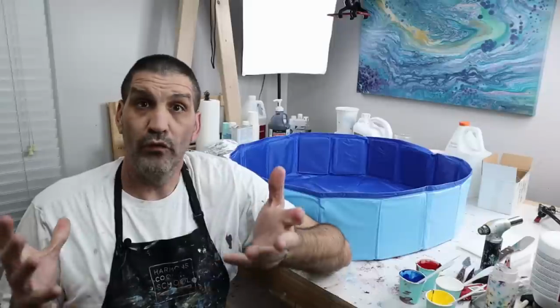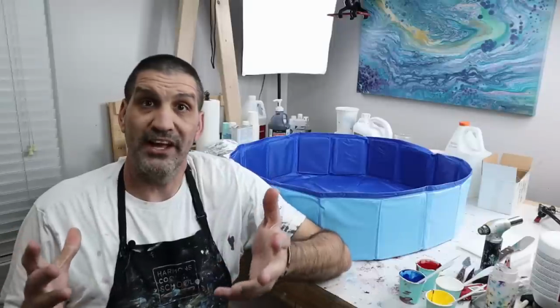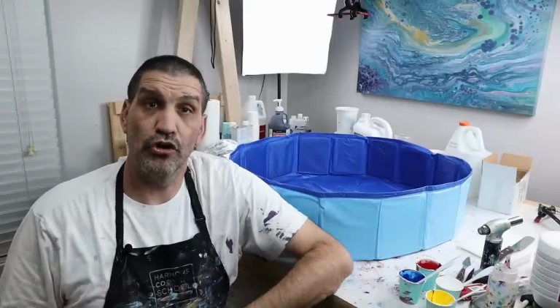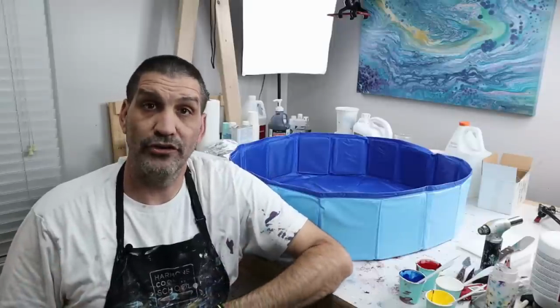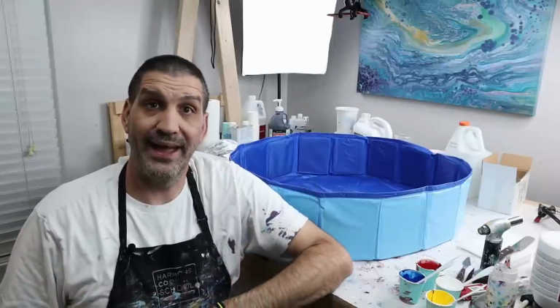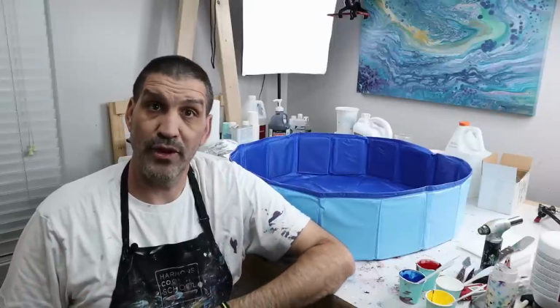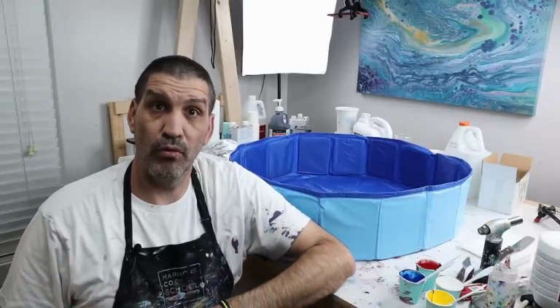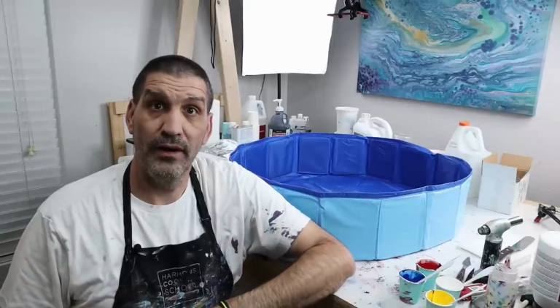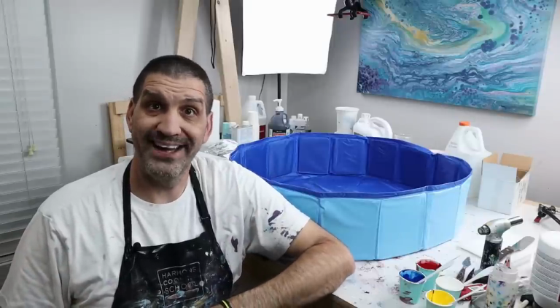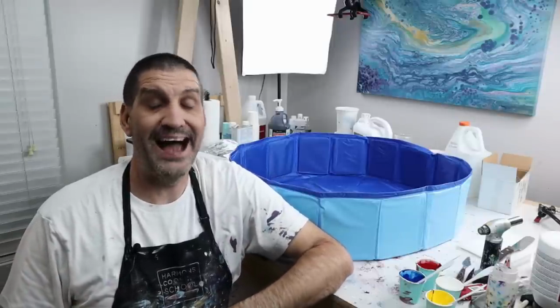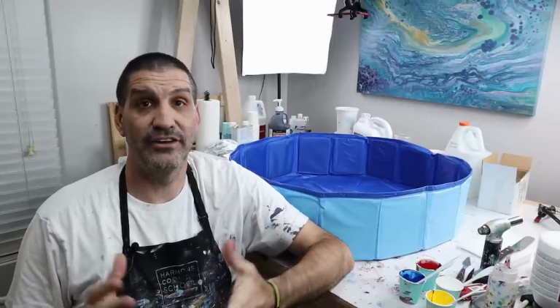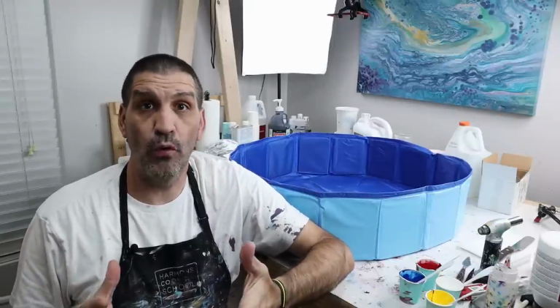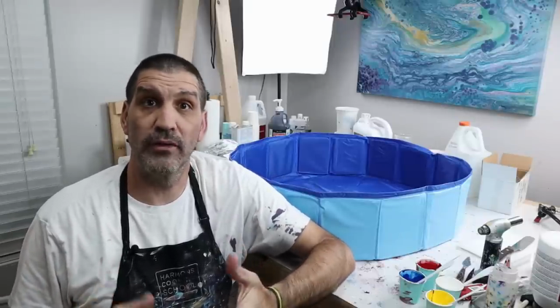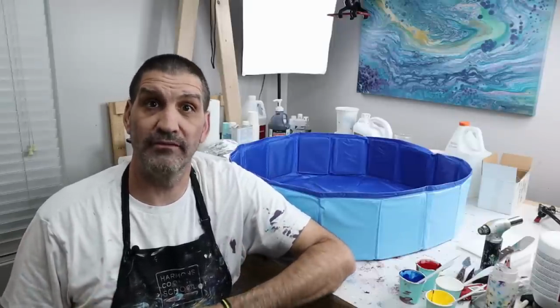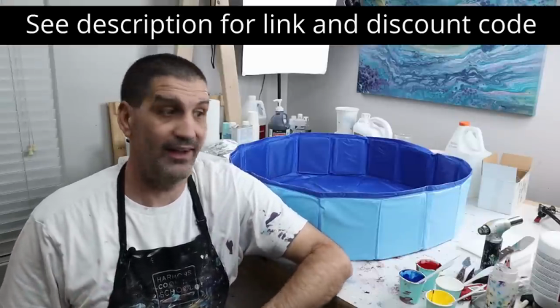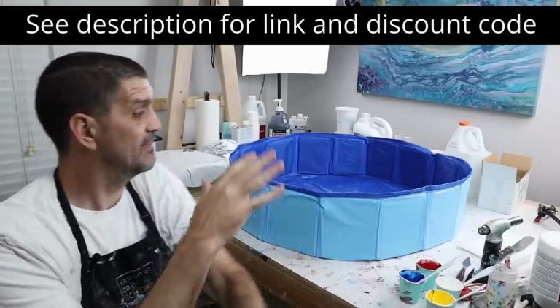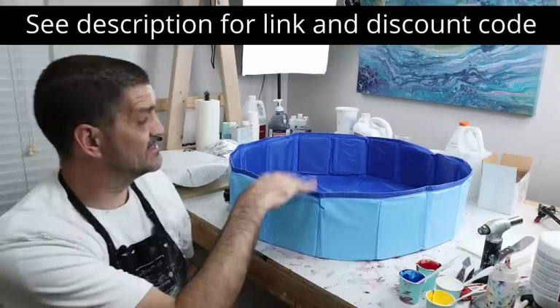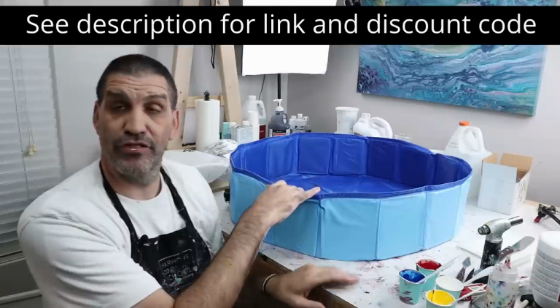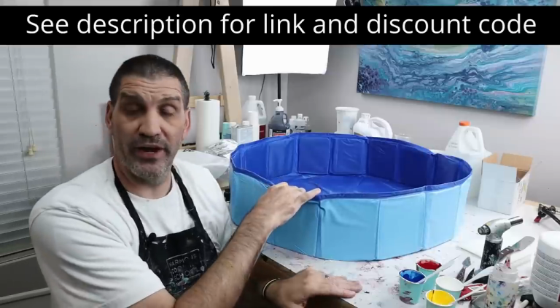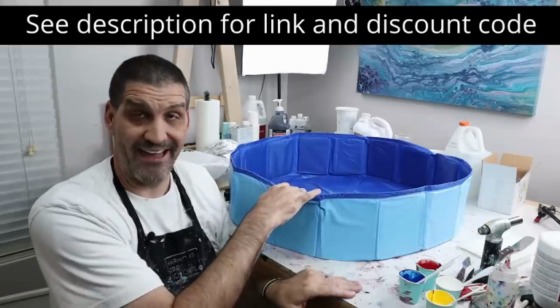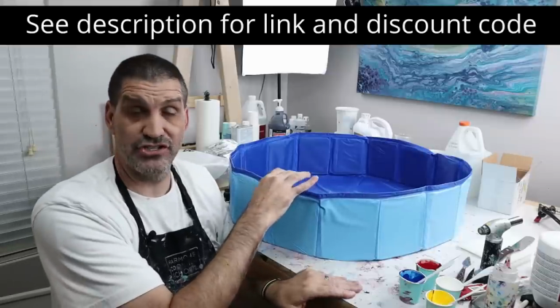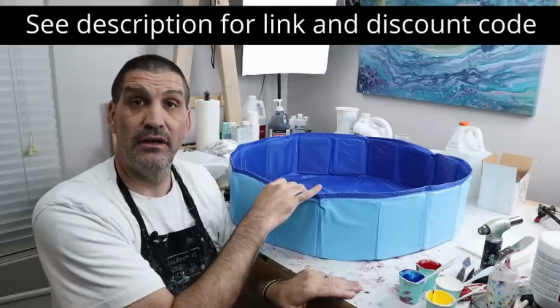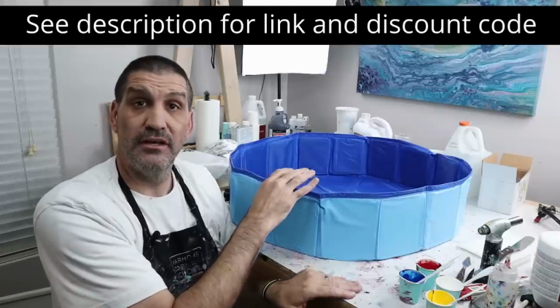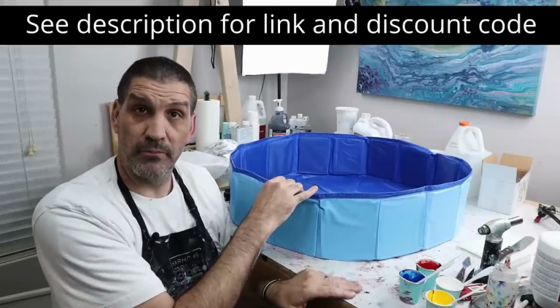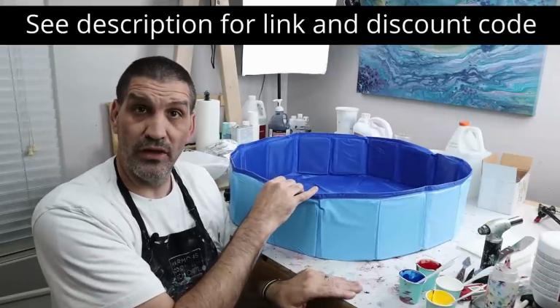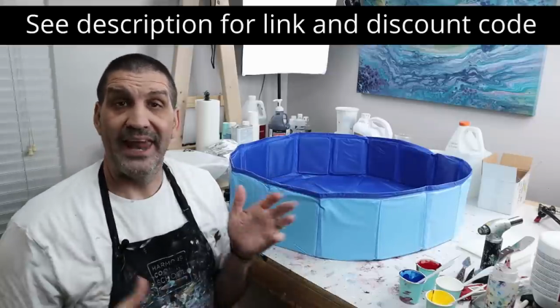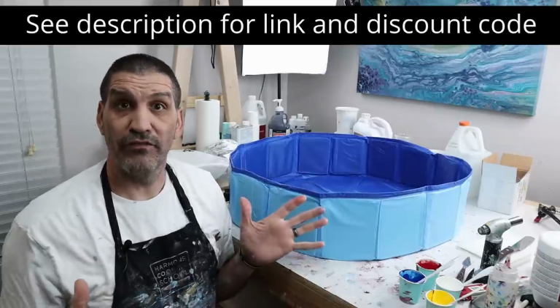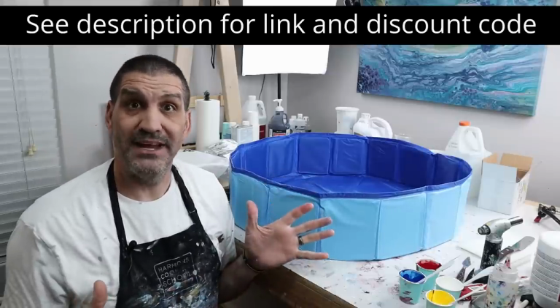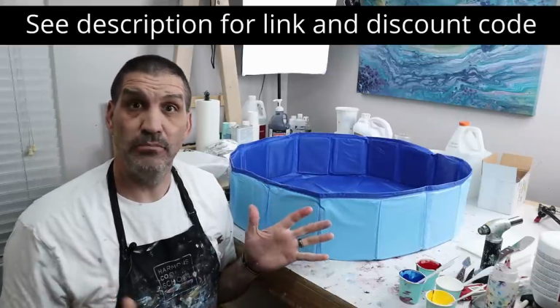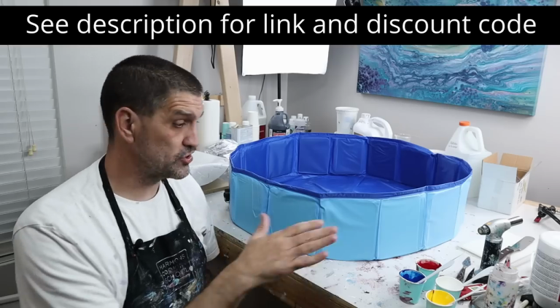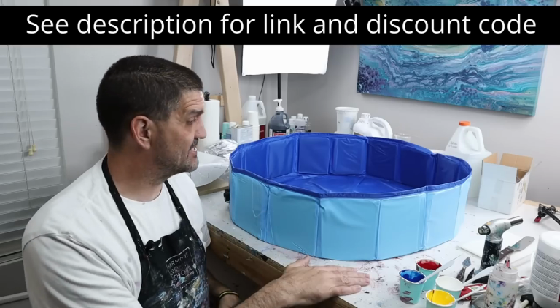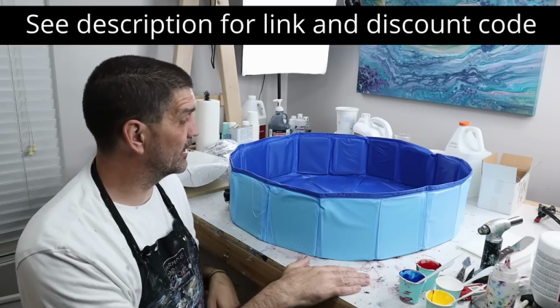Not only am I going to show you how to do a tree ring pour, but I got a new toy from Lollivefe. This is their 31 and a half inch spinner pool, and it's perfect for me to do pours on my table here.